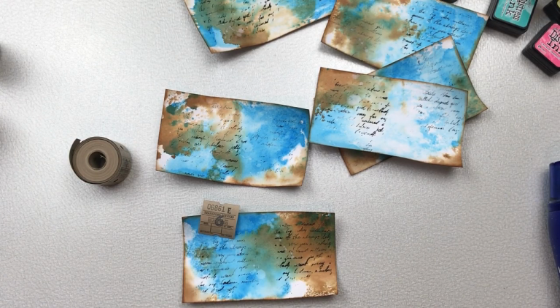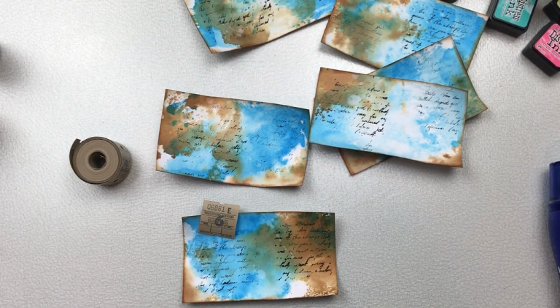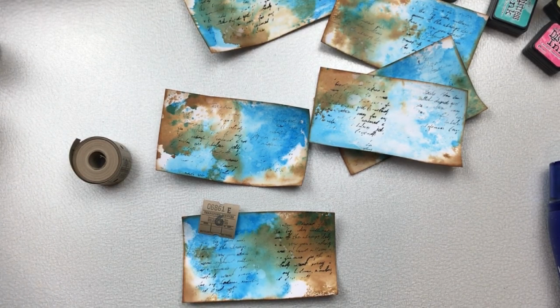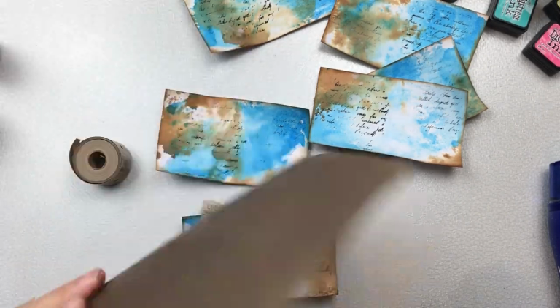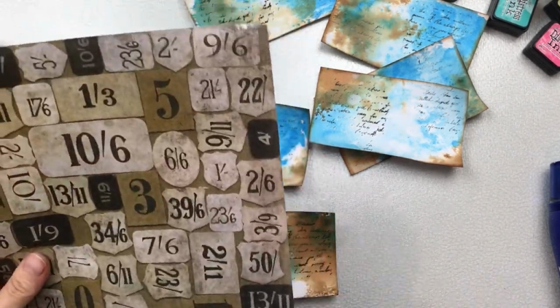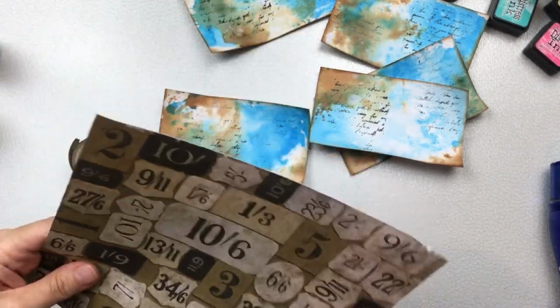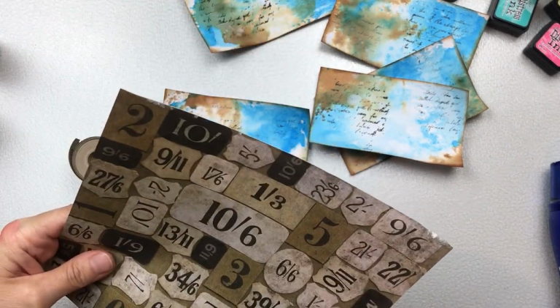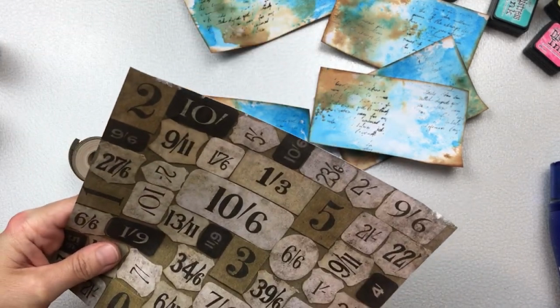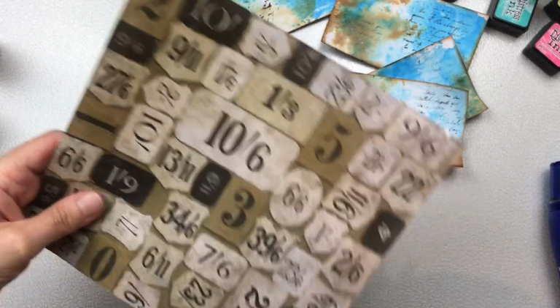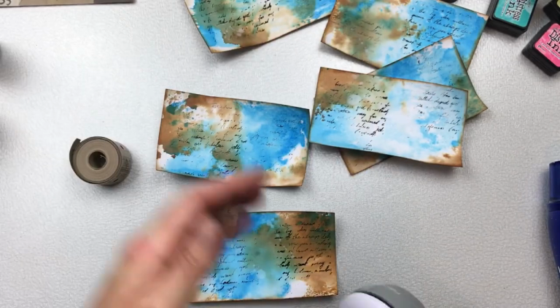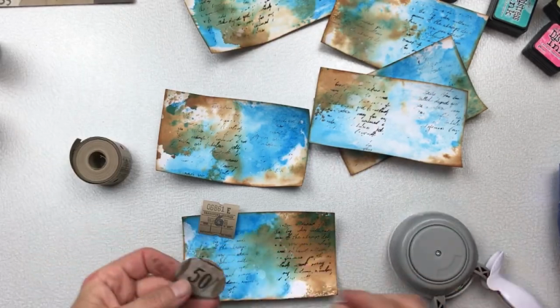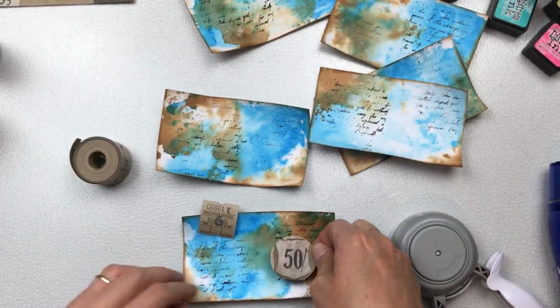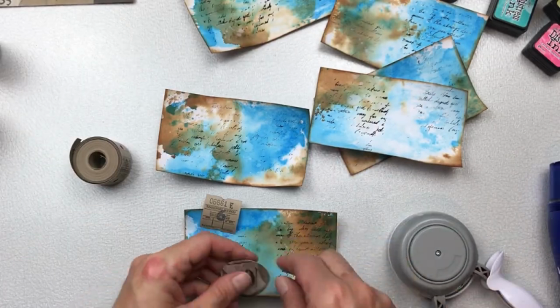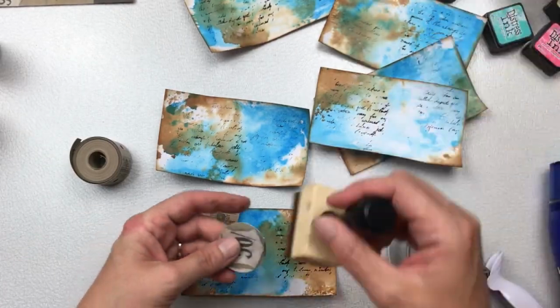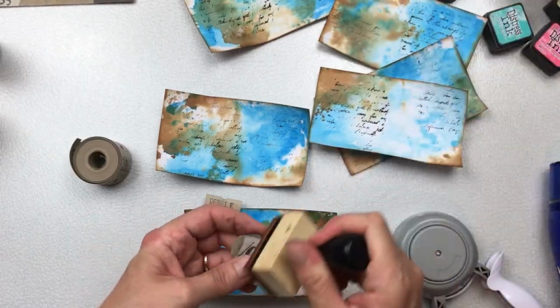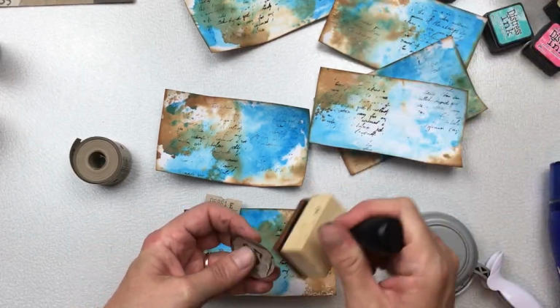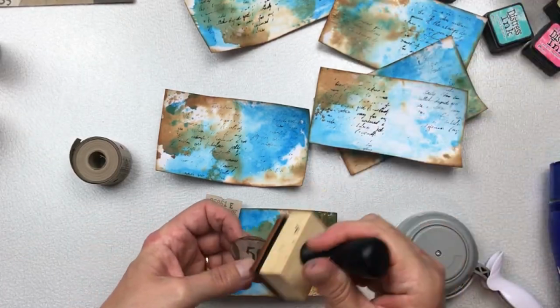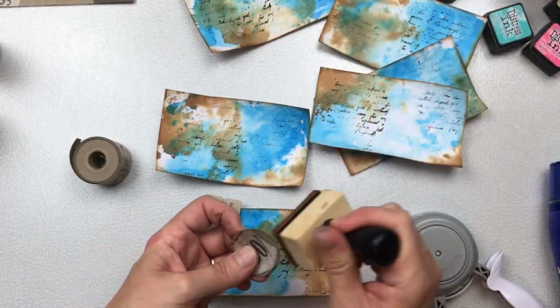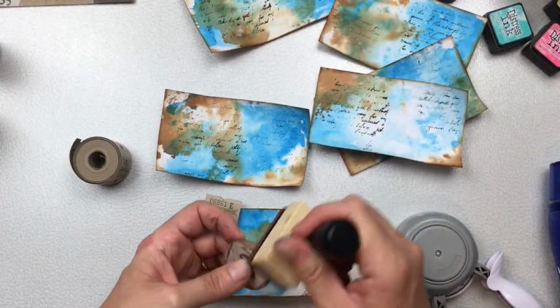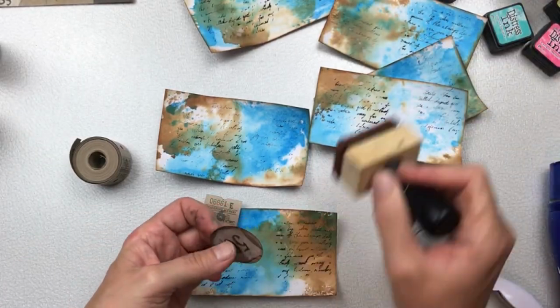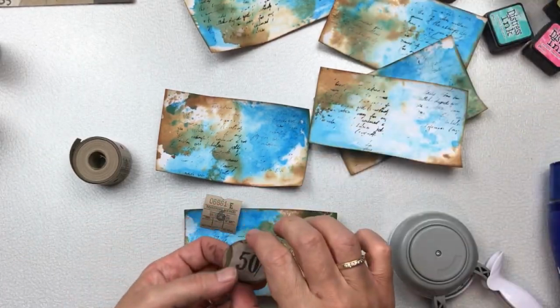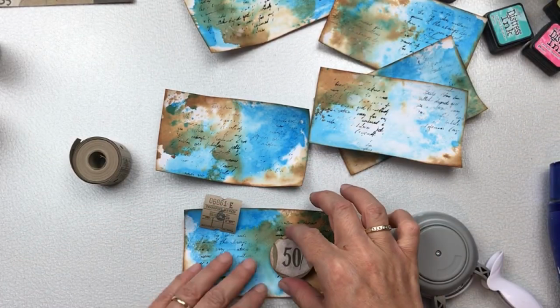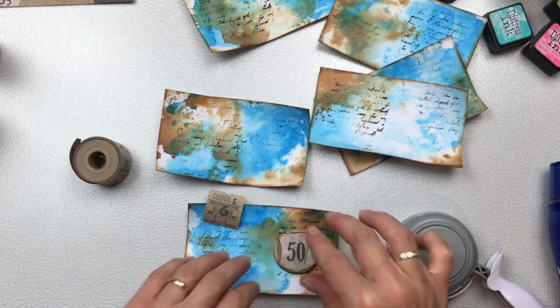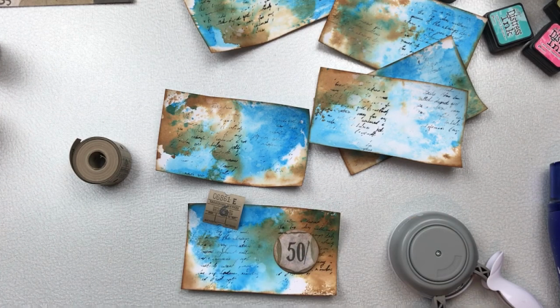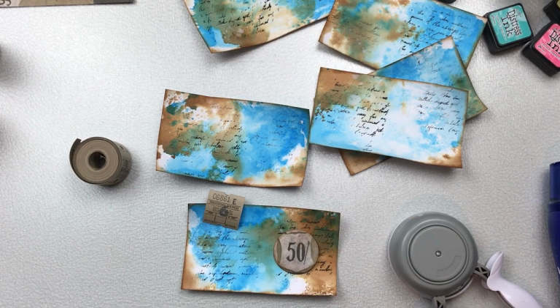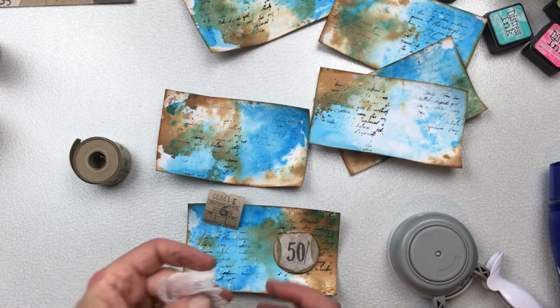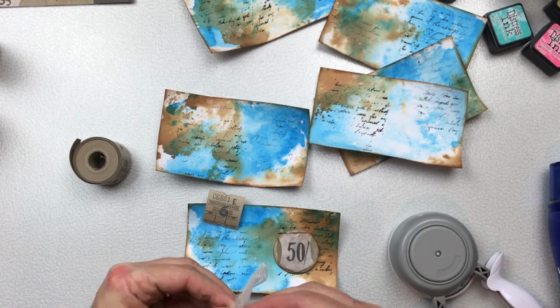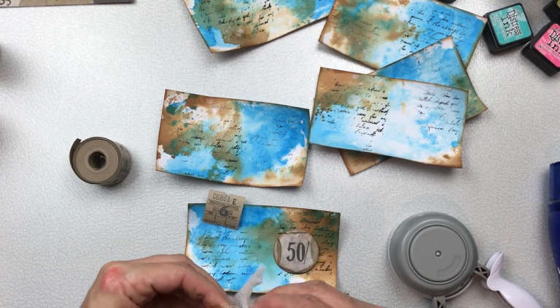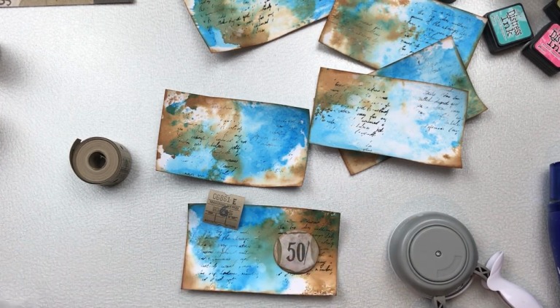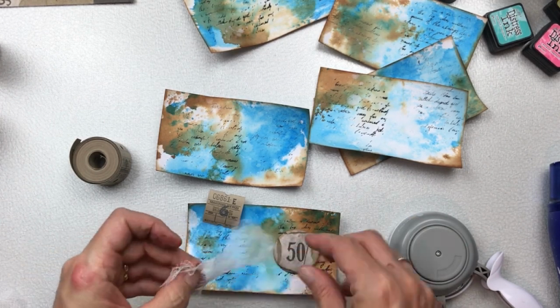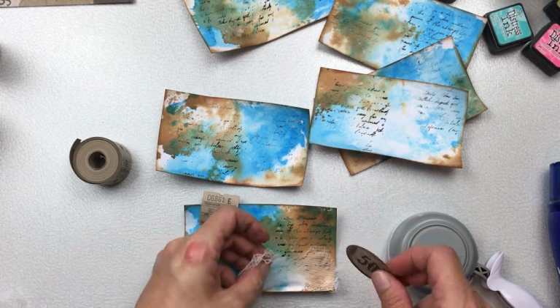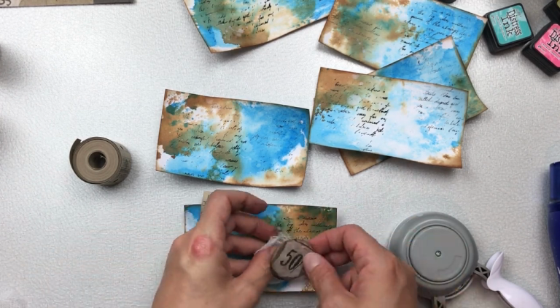Before I glue or stitch anything down I'm going to work on the decoration of the card. I'm going to work on one card first until I get the elements the way I want them, and then I can copy that on the other cards.